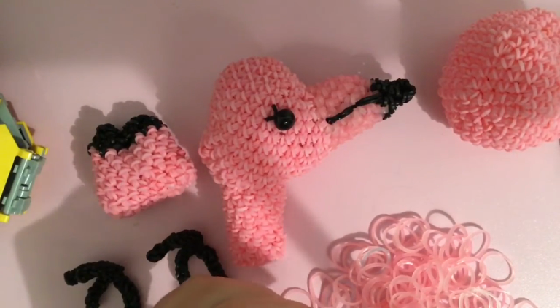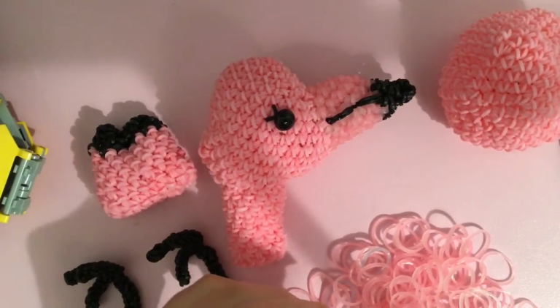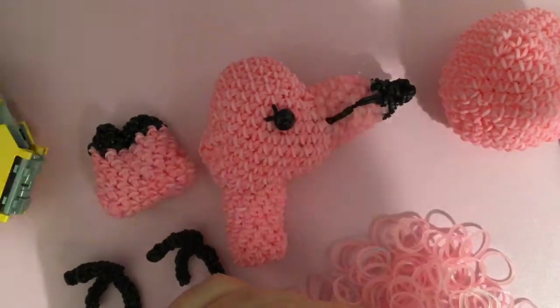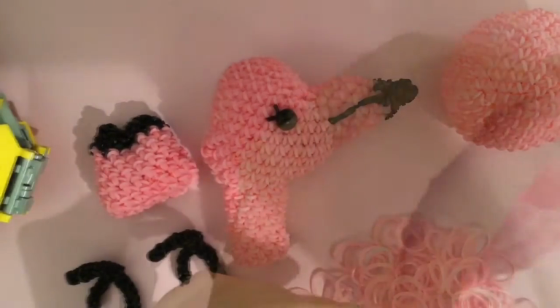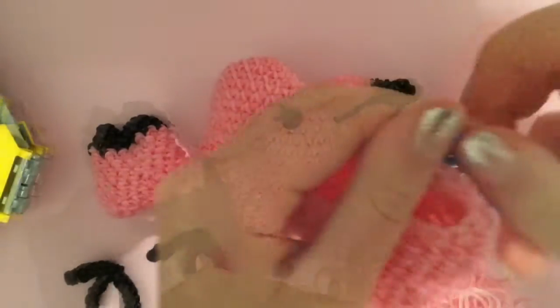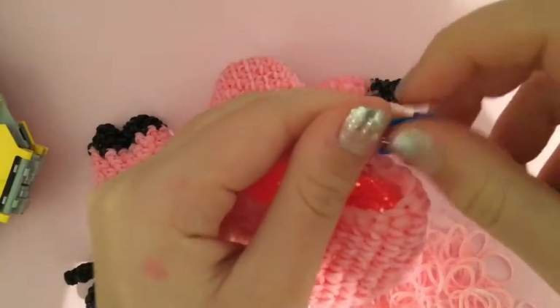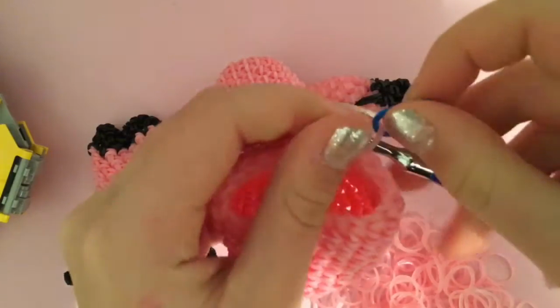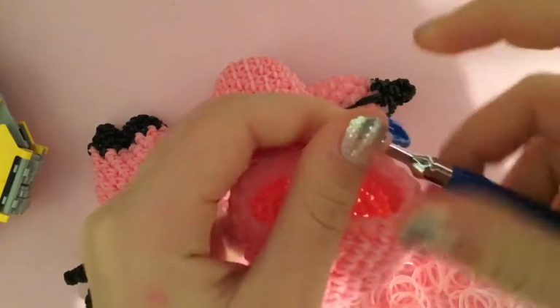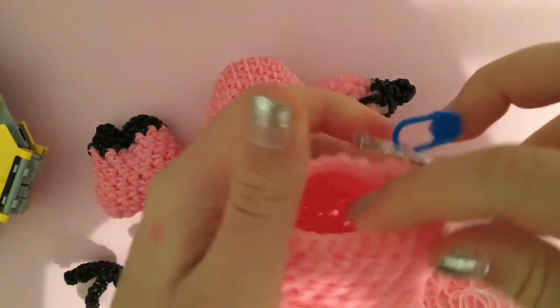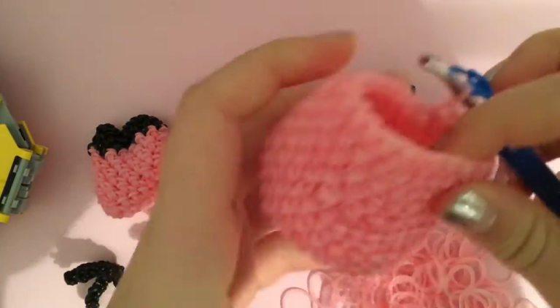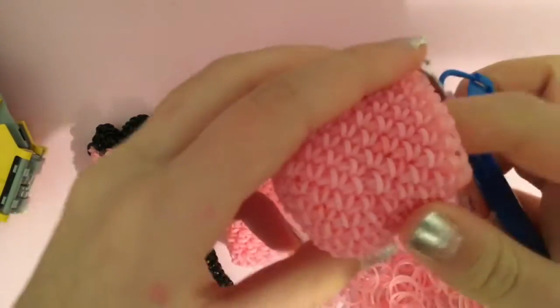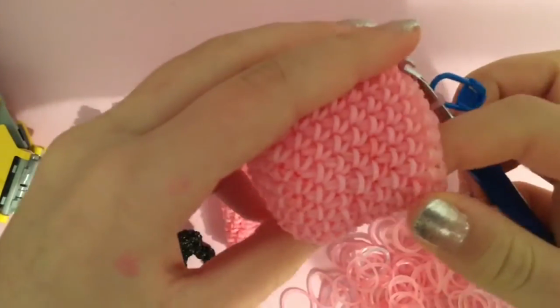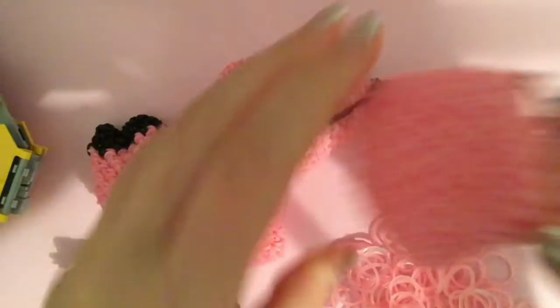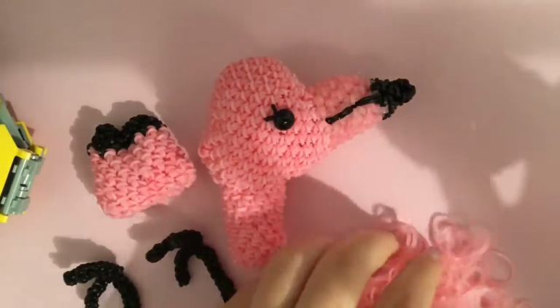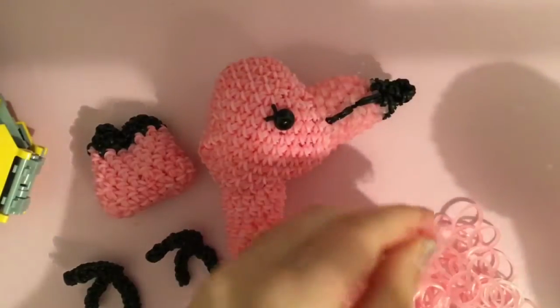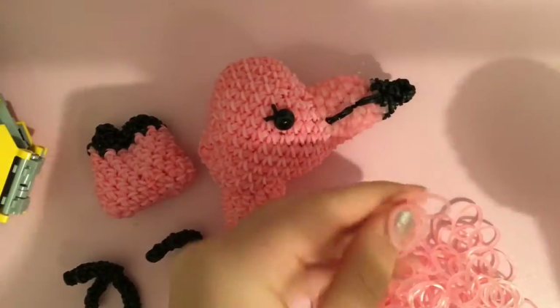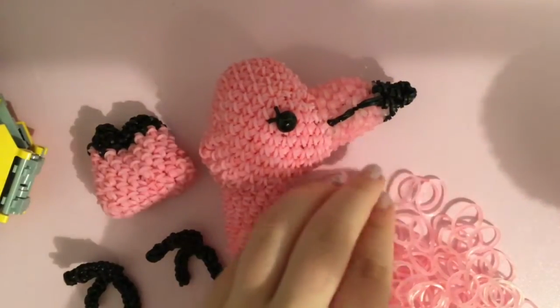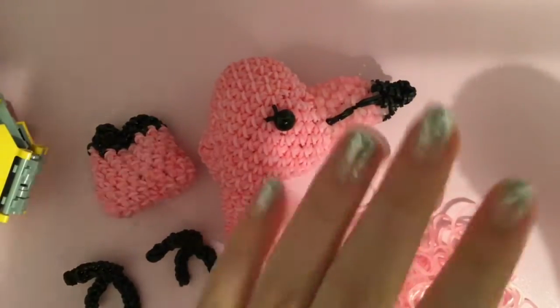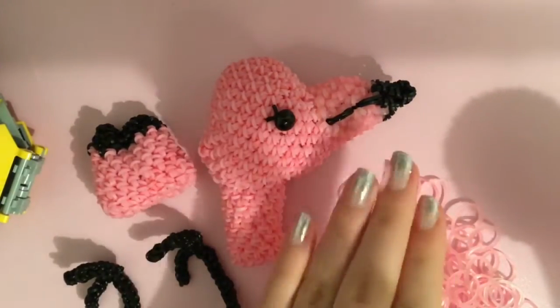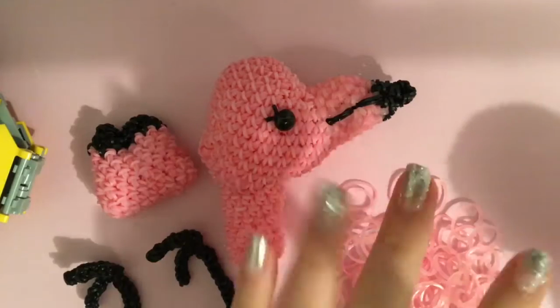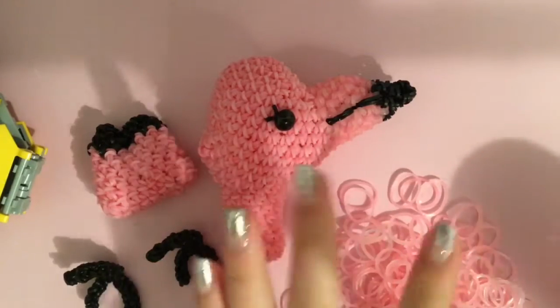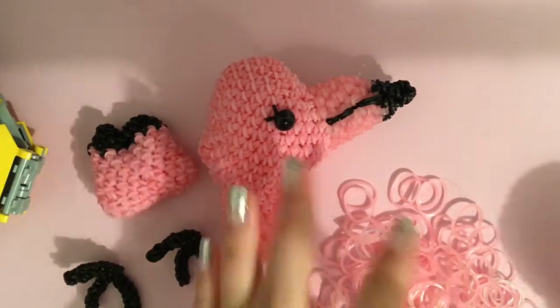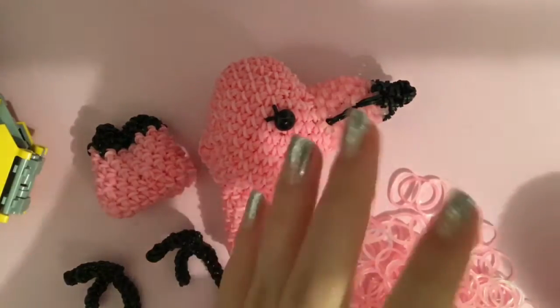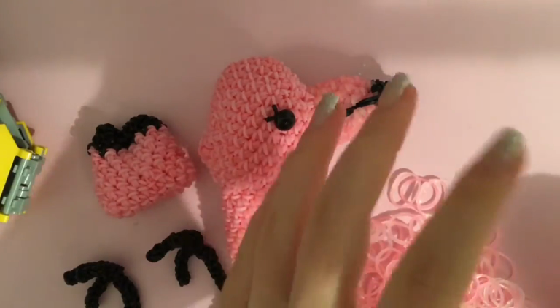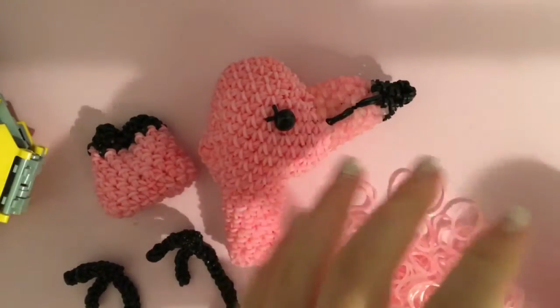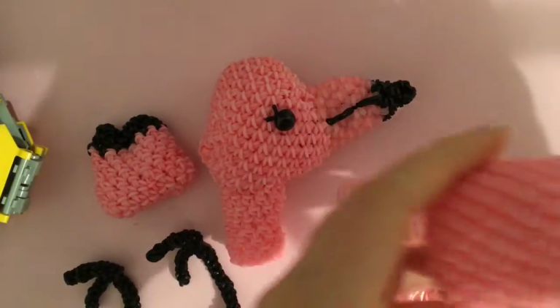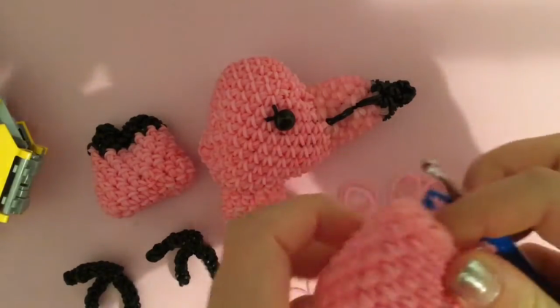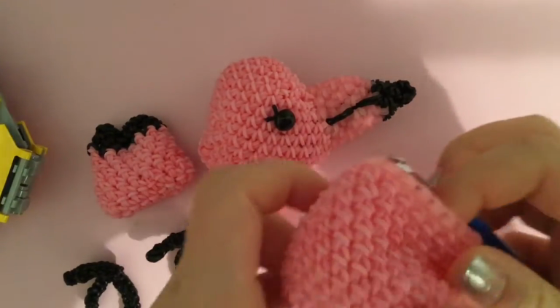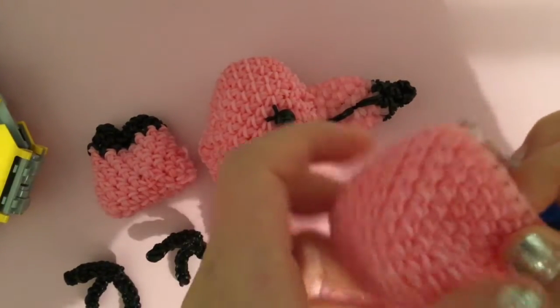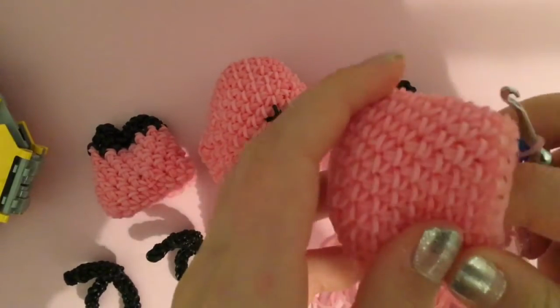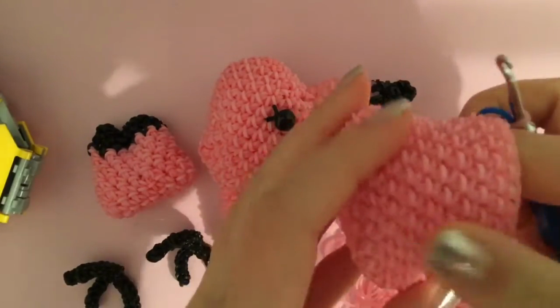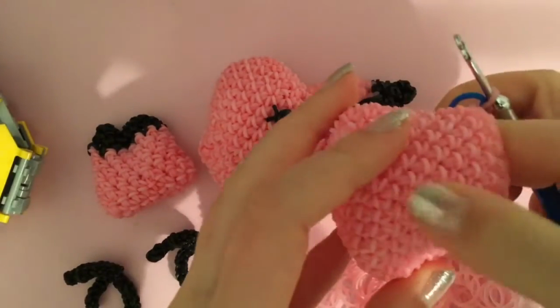So let's get started with the video. In the last video, we left off with the three rows of singles, and I'm using a different pink now. You don't have to use a different pink if you are able to — I'm just using a different one because I don't have enough of this color.